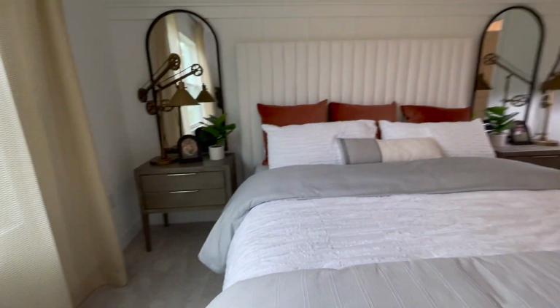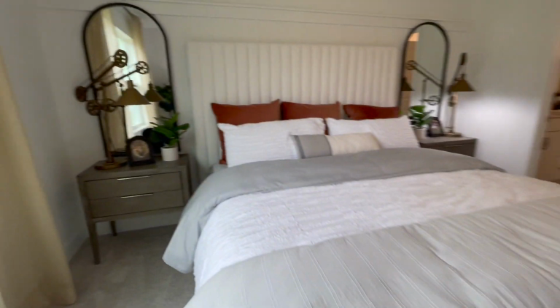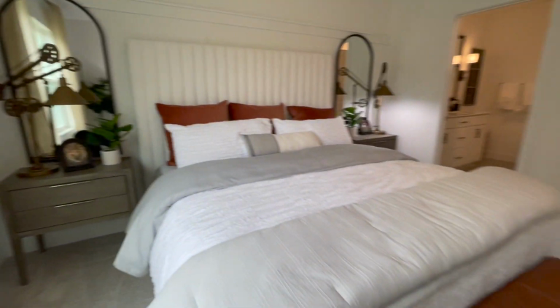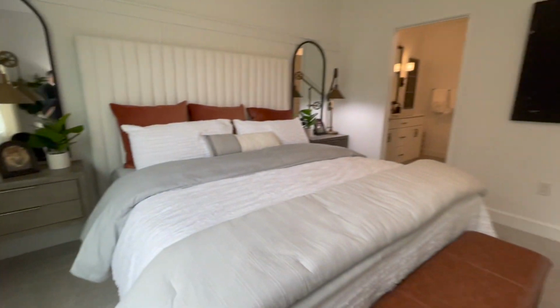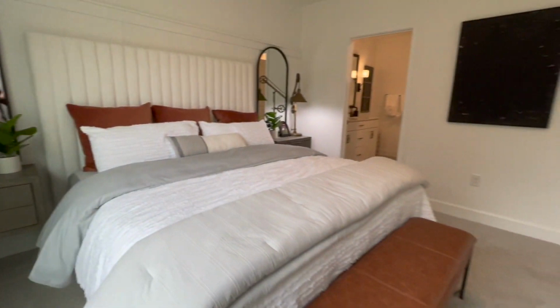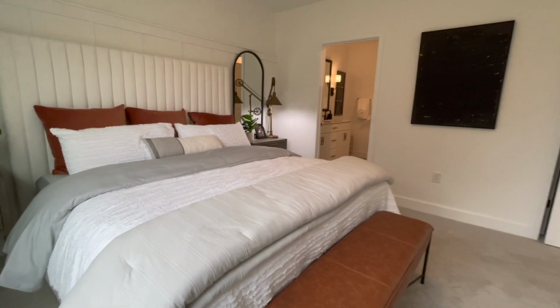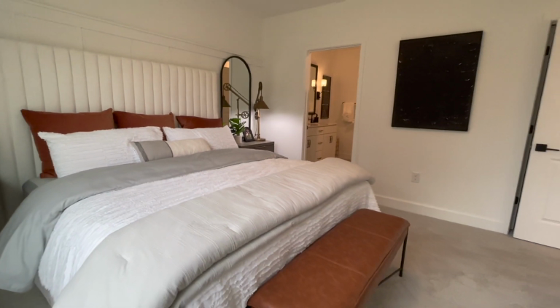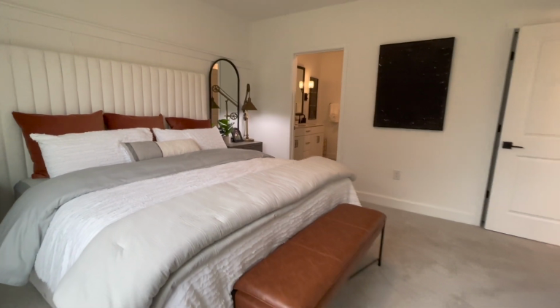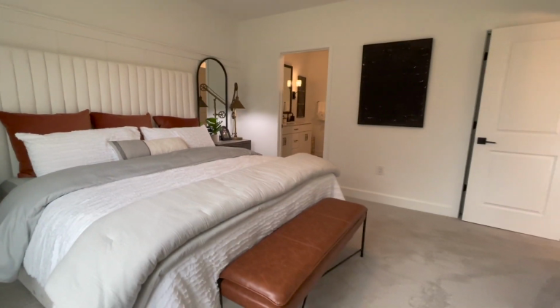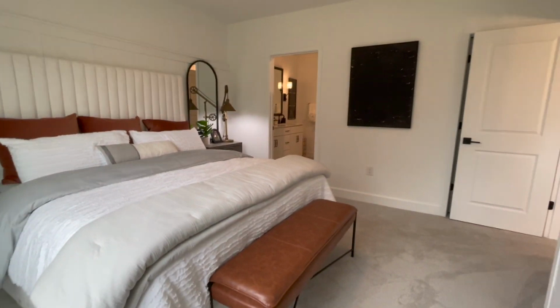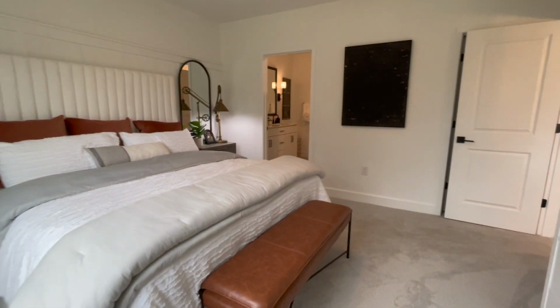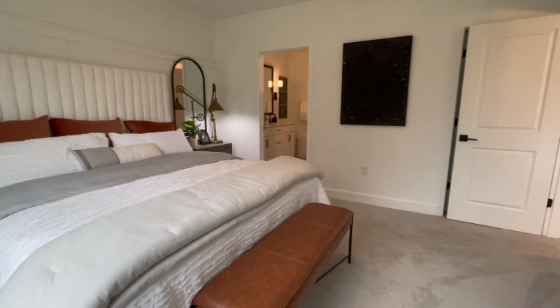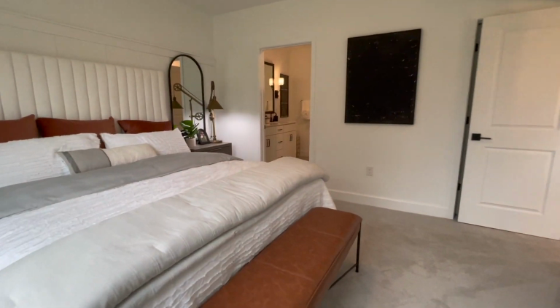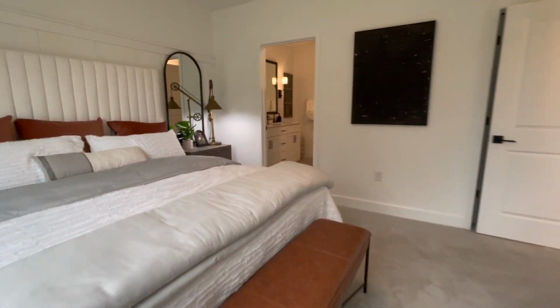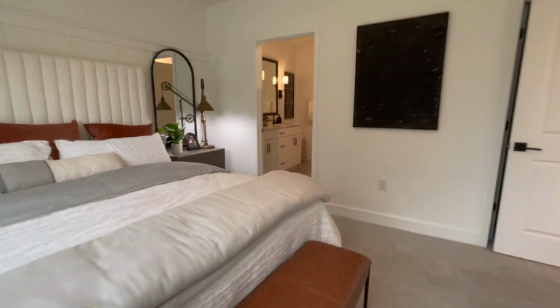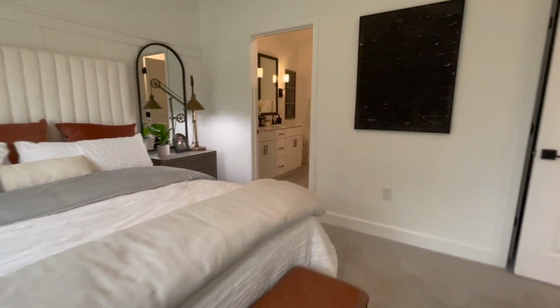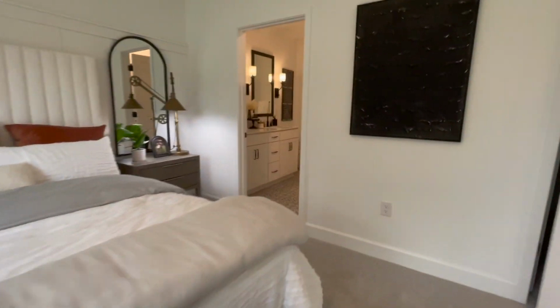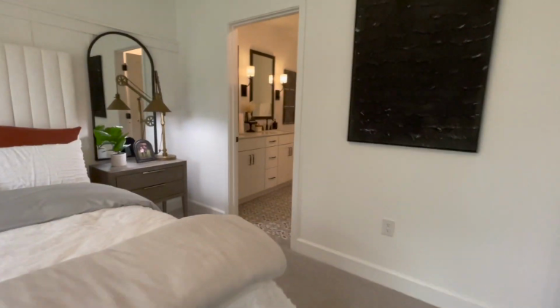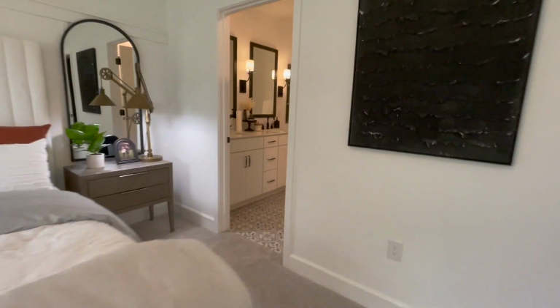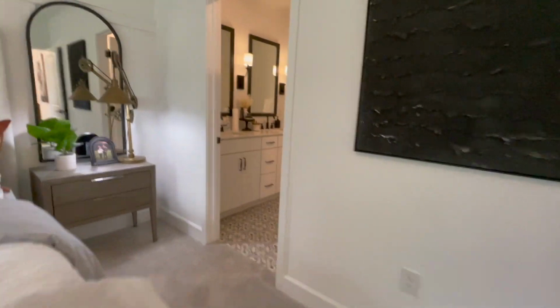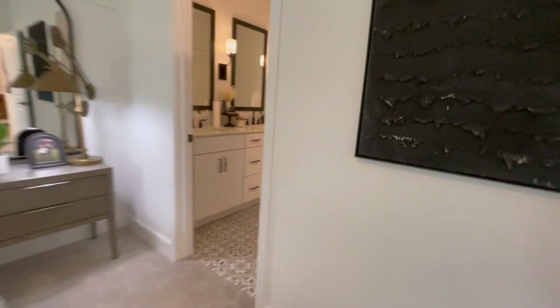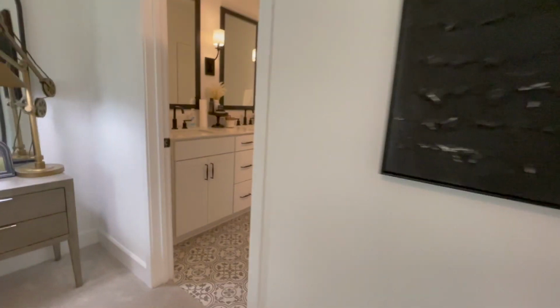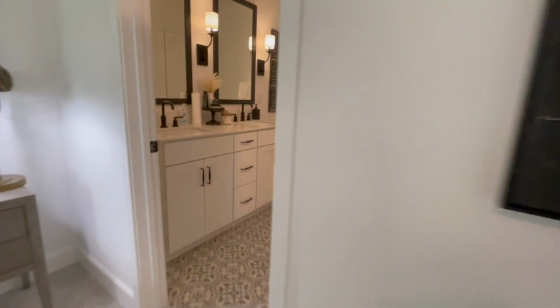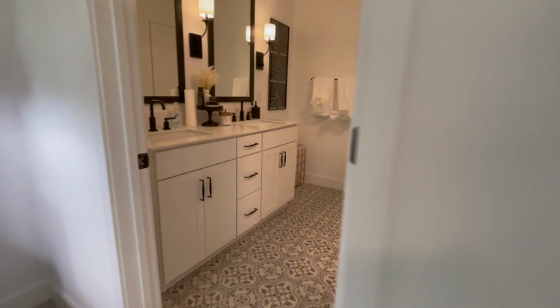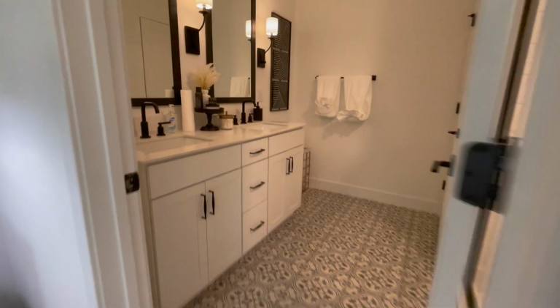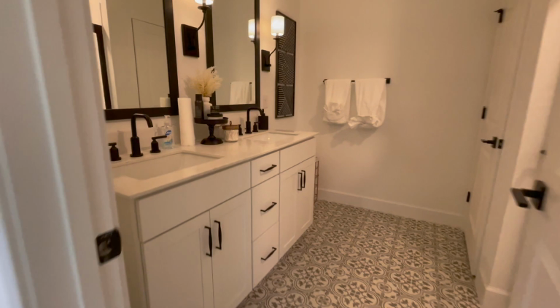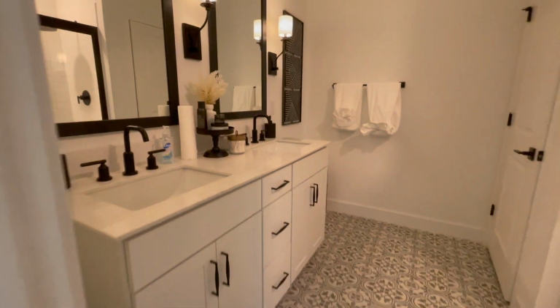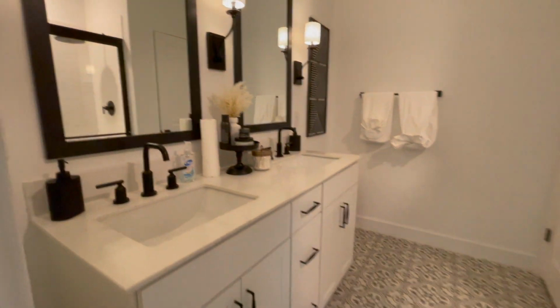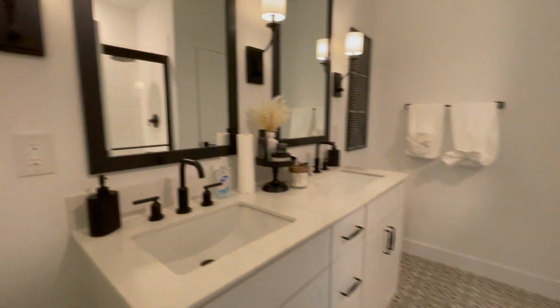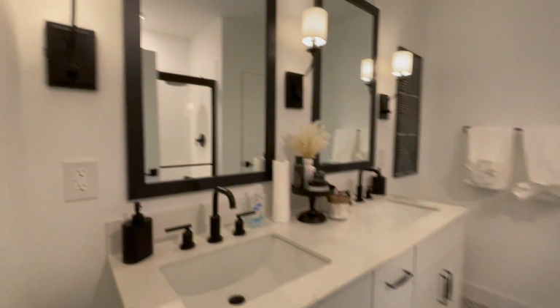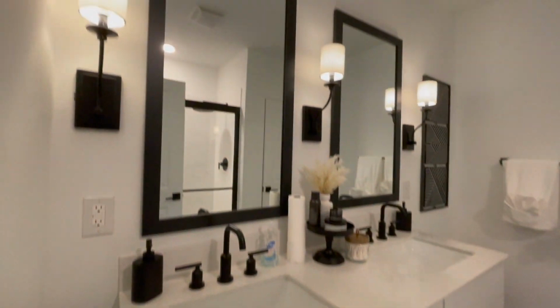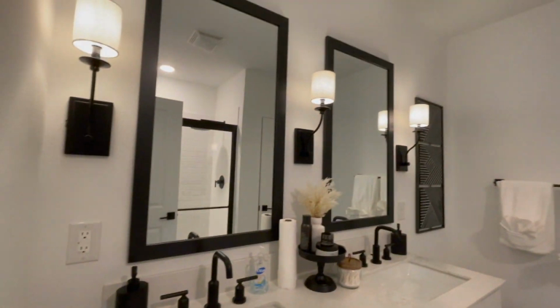This gorgeous home offers a bright owner's suite with a large walk-in closet and a breathtaking bathroom with double vanity. Take a look at this beautiful floor right here.